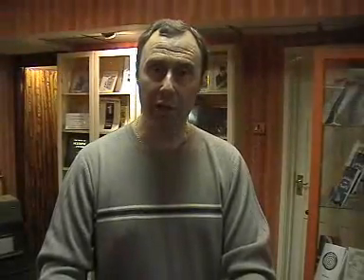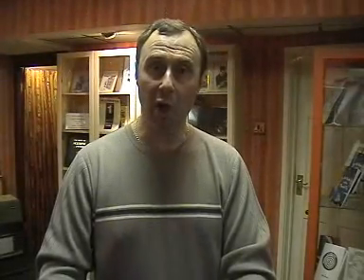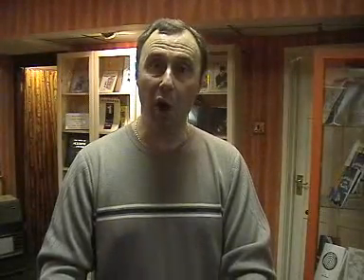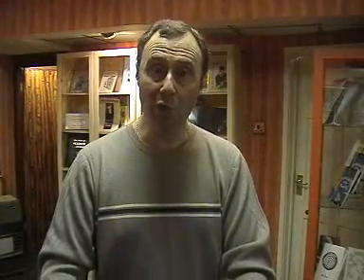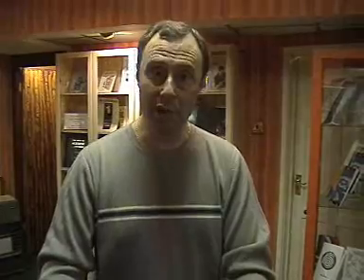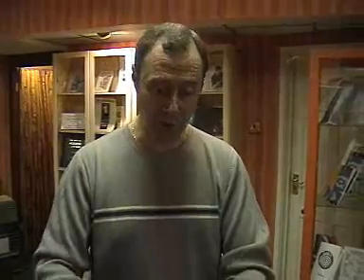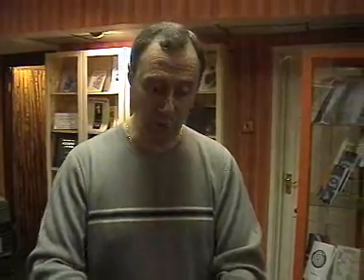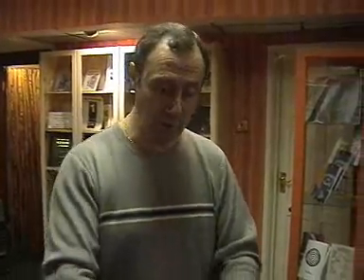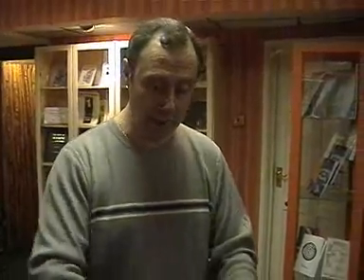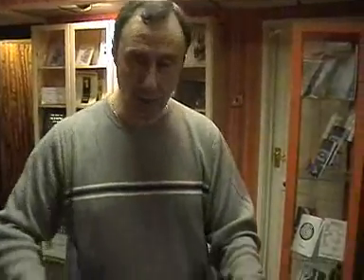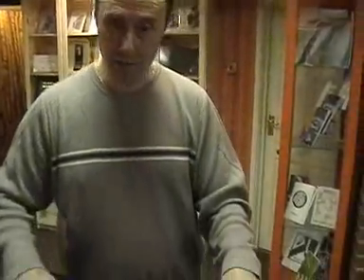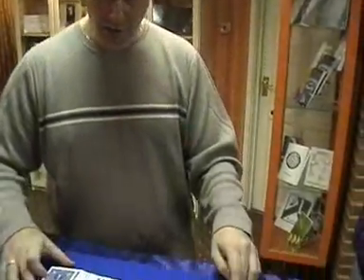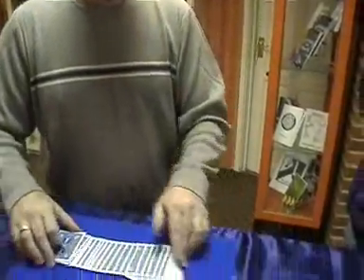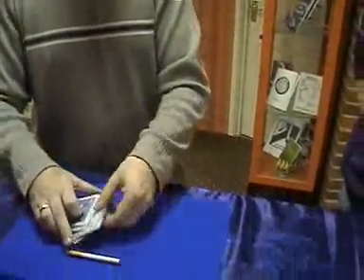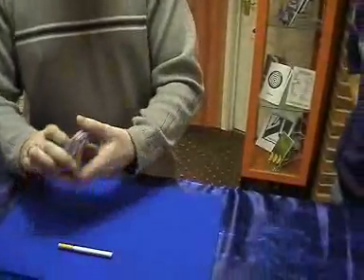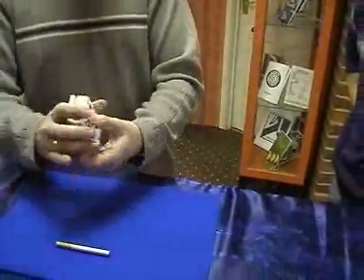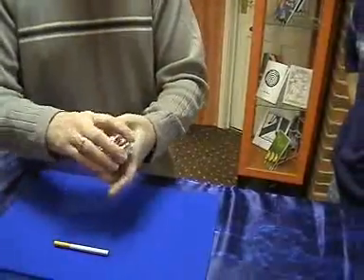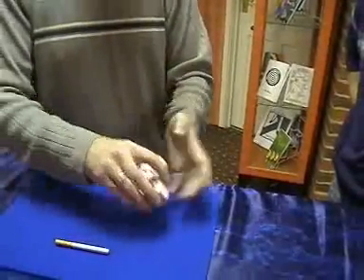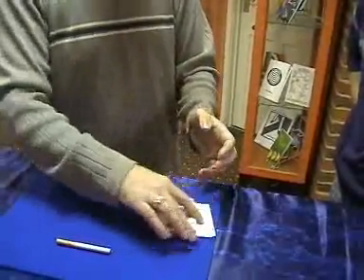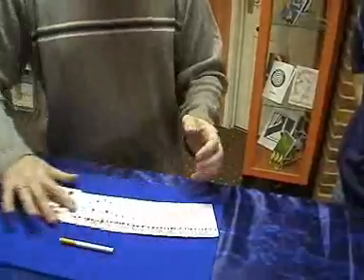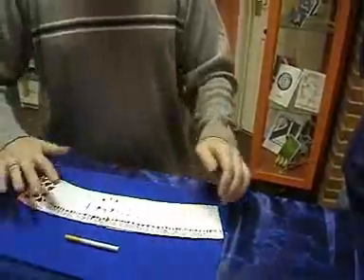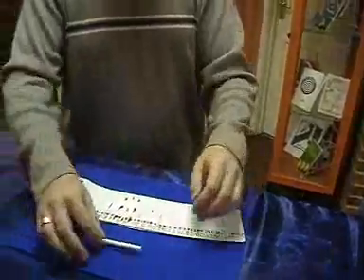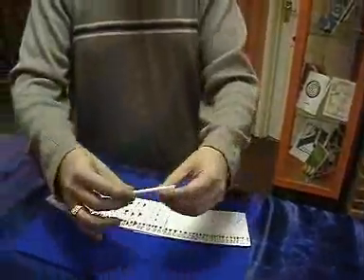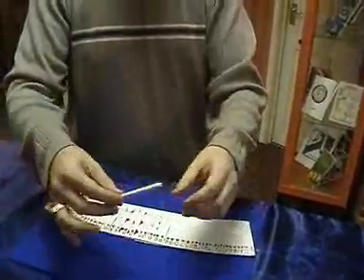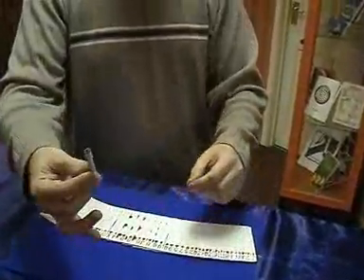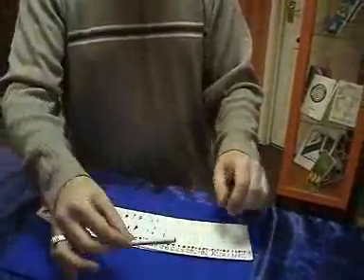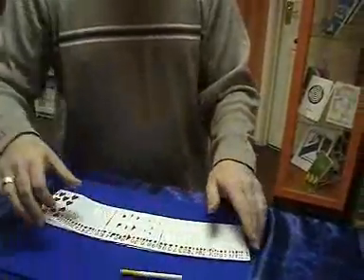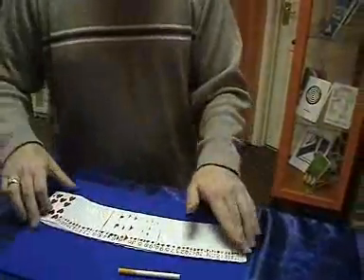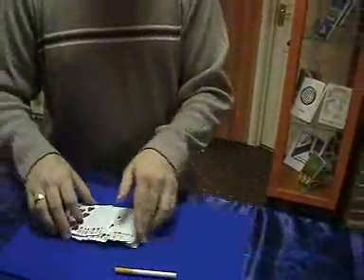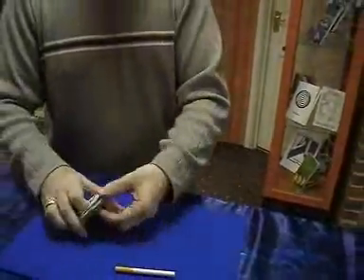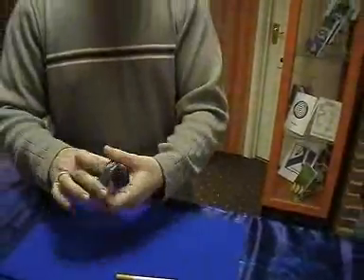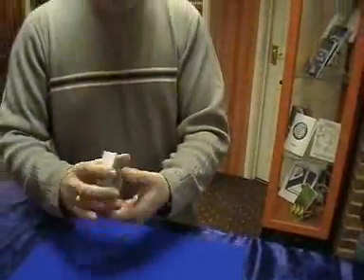This trick is called All New Cigthru. It uses a regular deck of cards. You can show all the backs, you can show all the faces, and any cigarette. It can be borrowed, or you can use your own if you smoke.